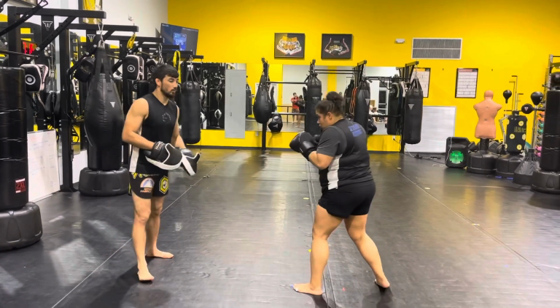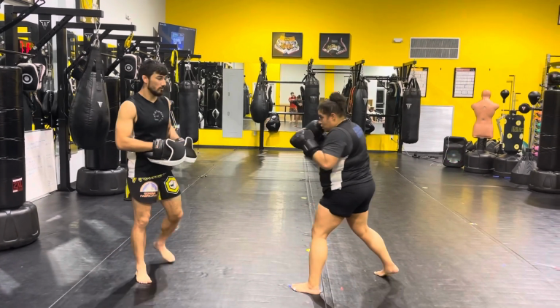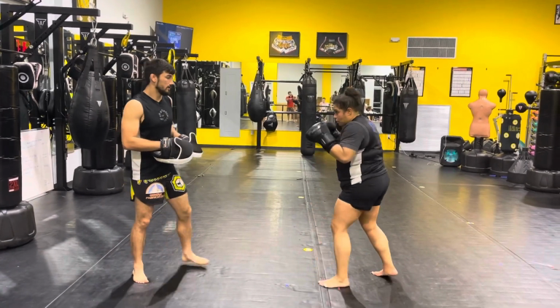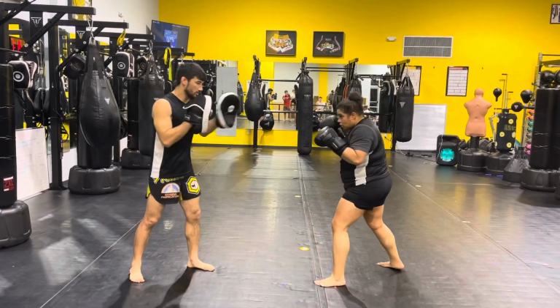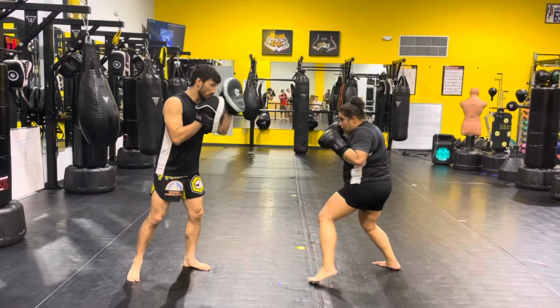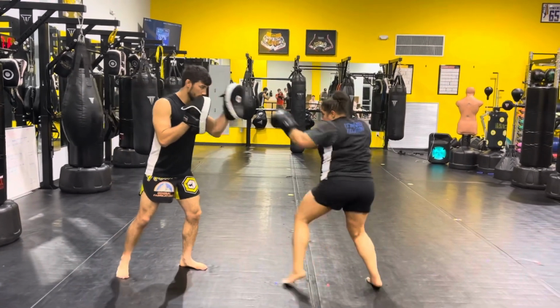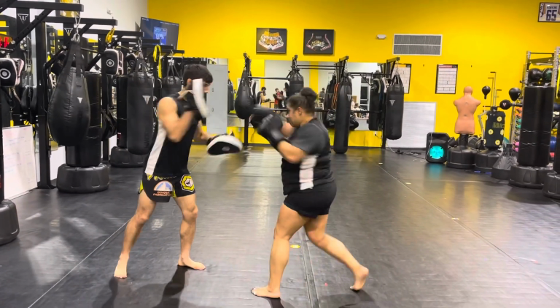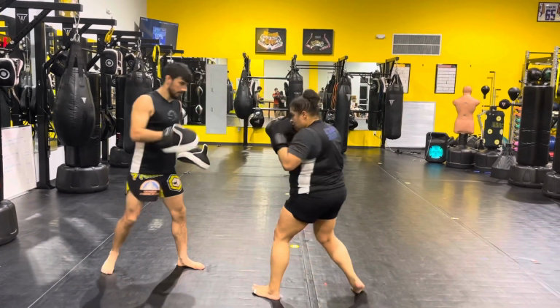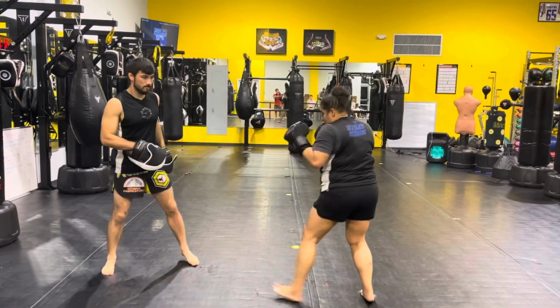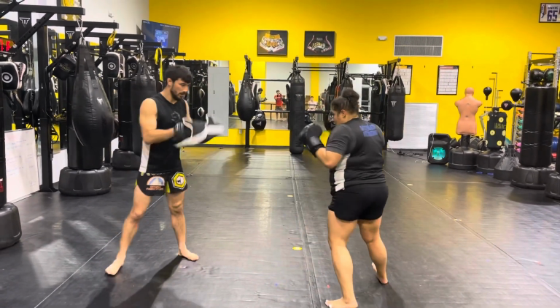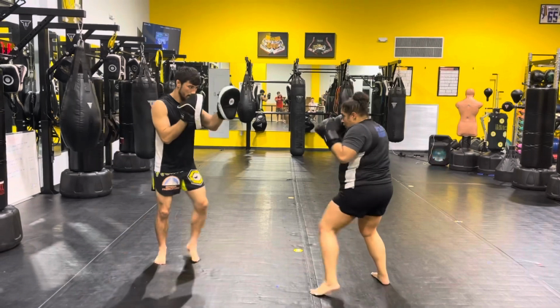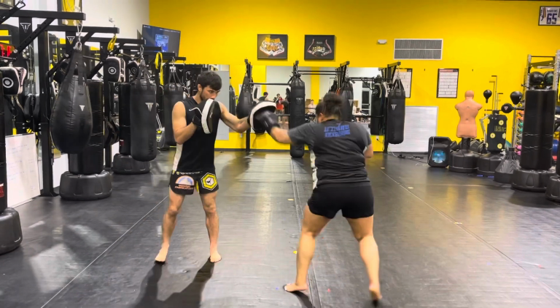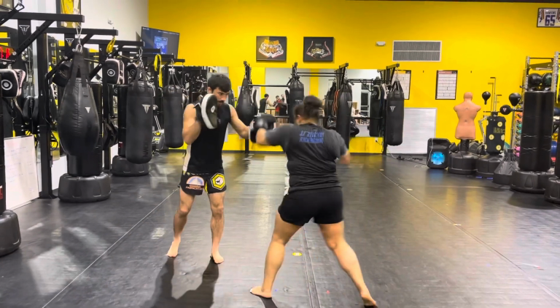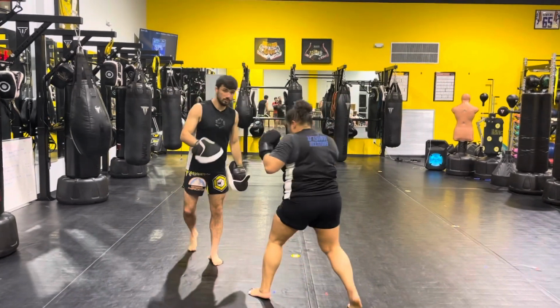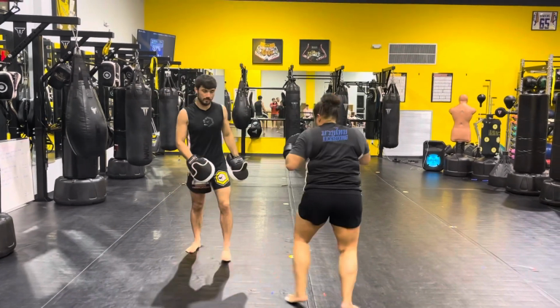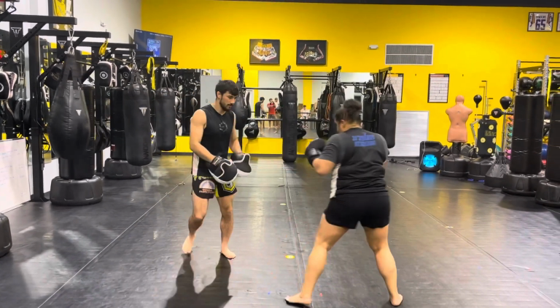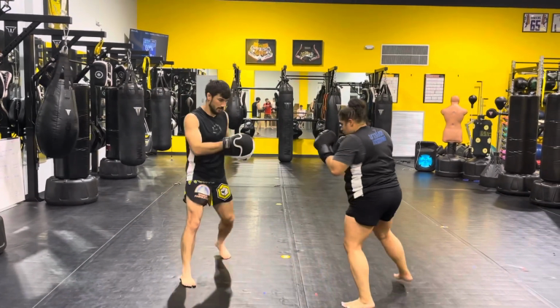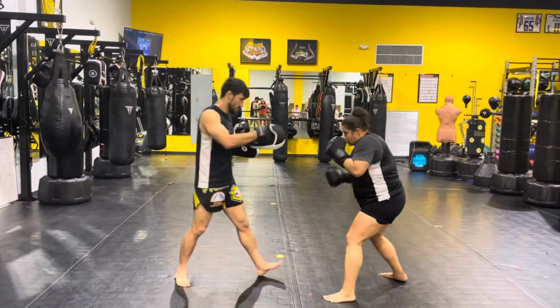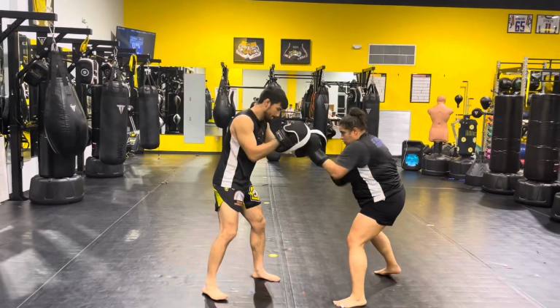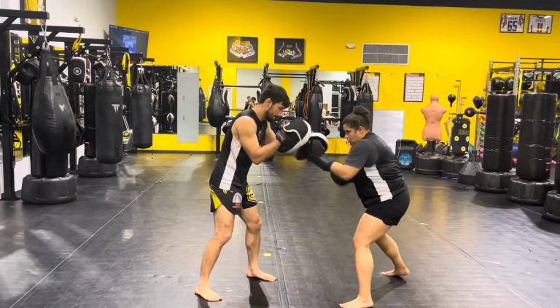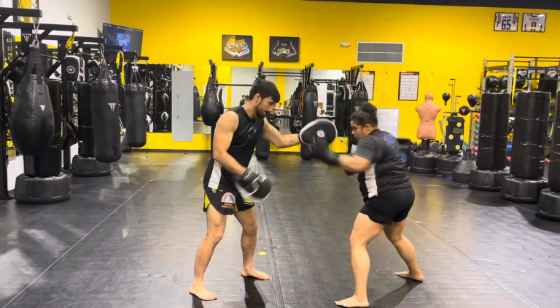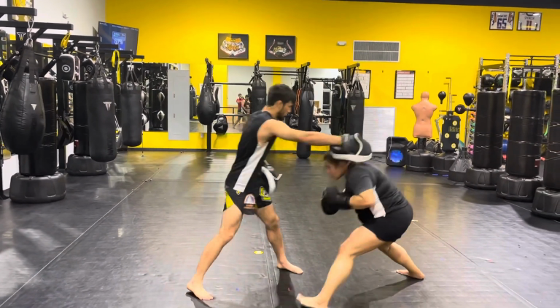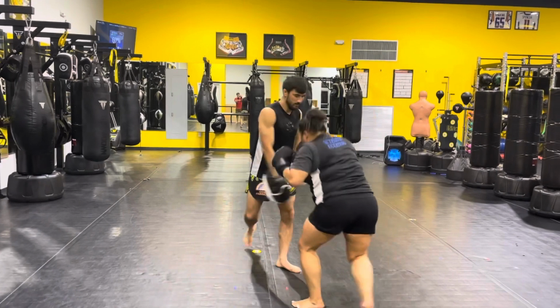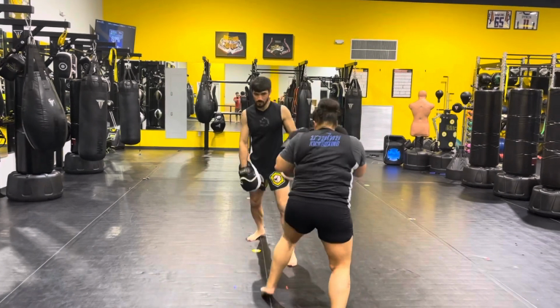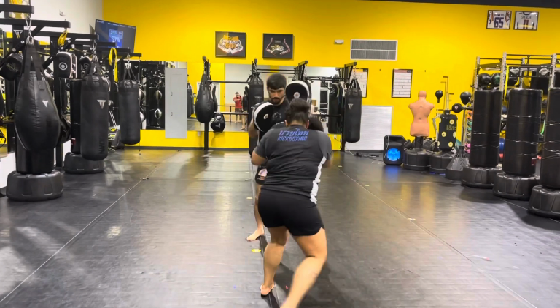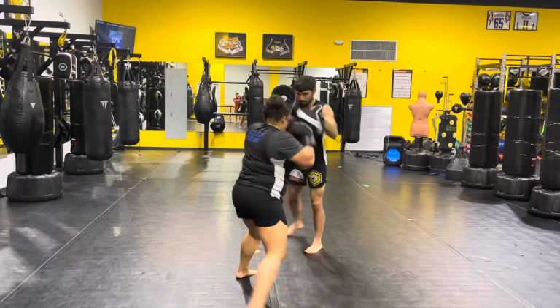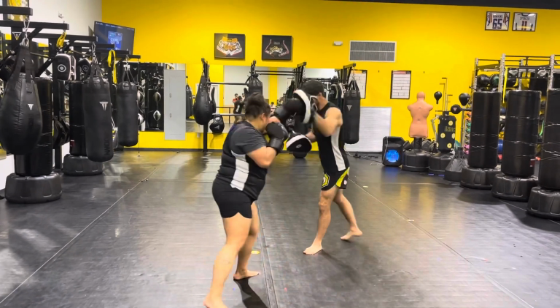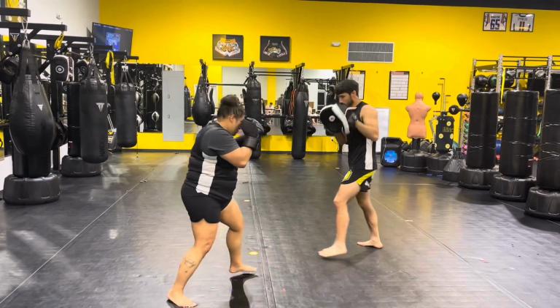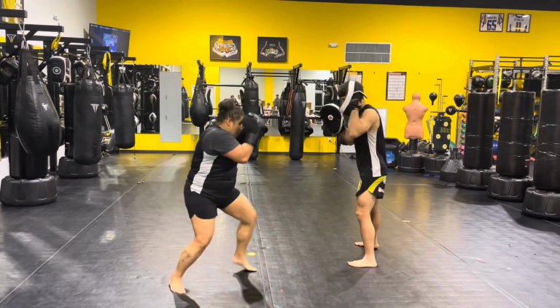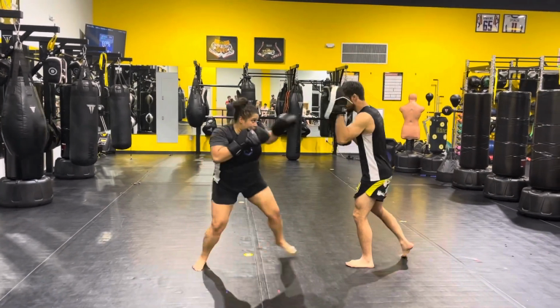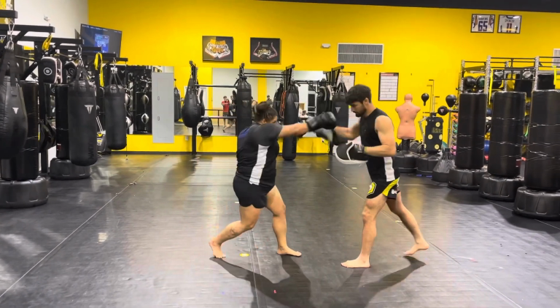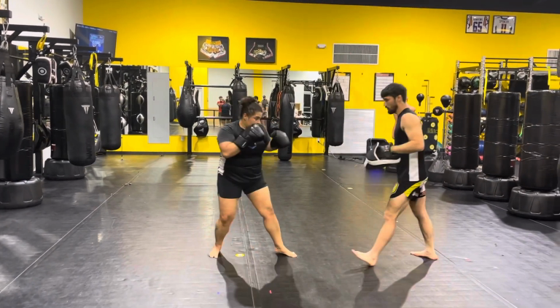12 is double jab, cross. From the top: 10, 11, 12.